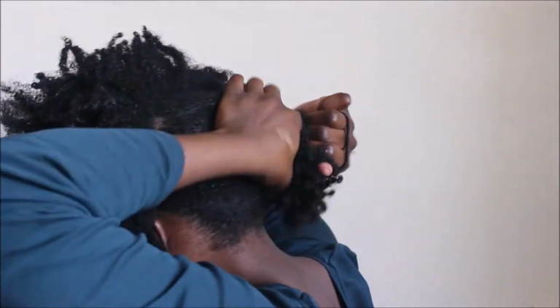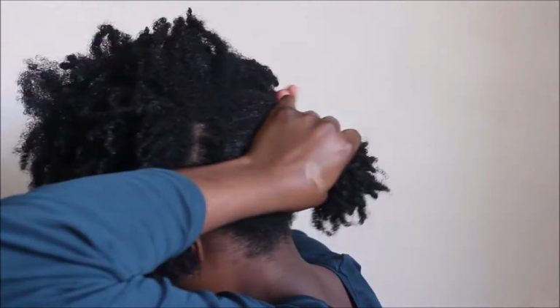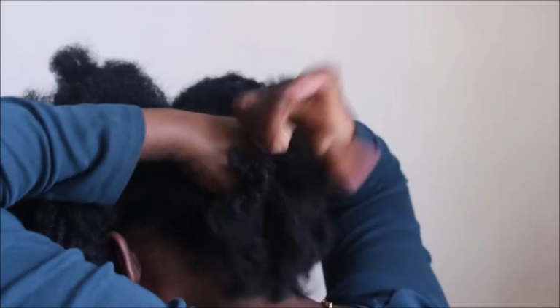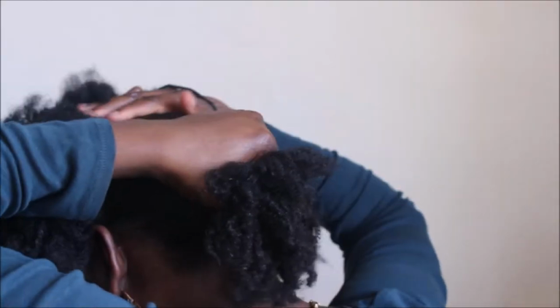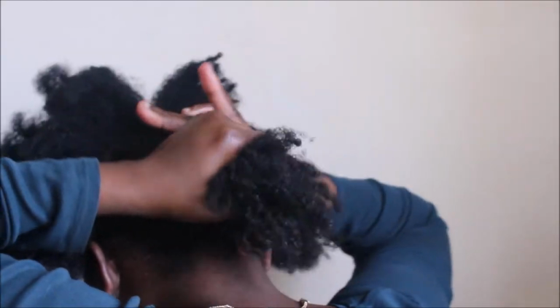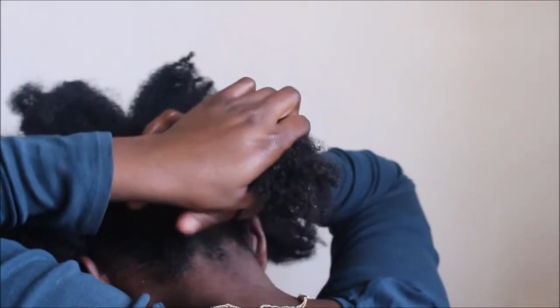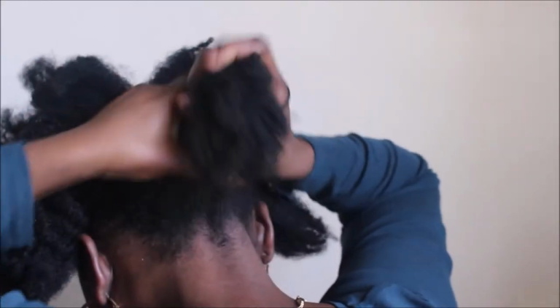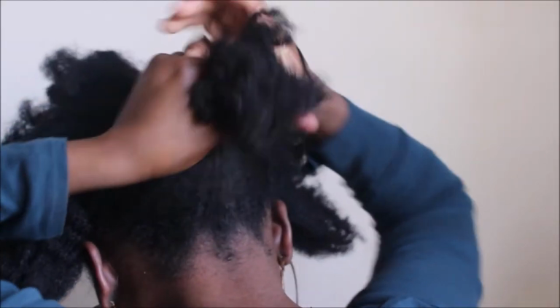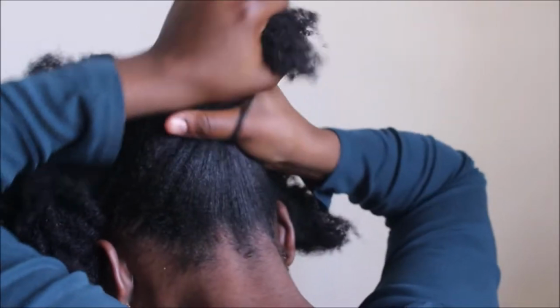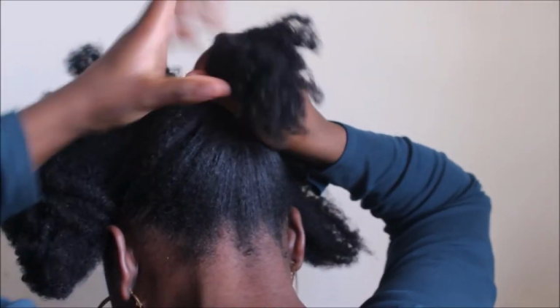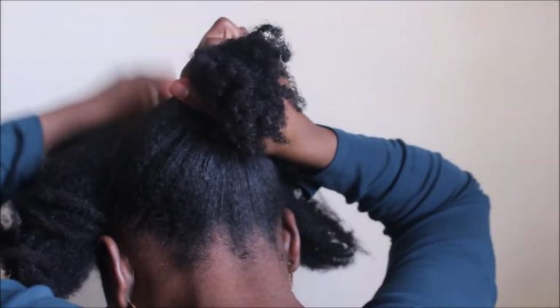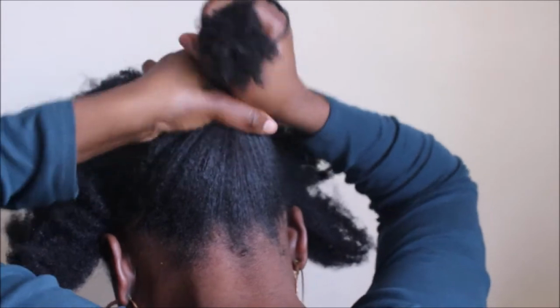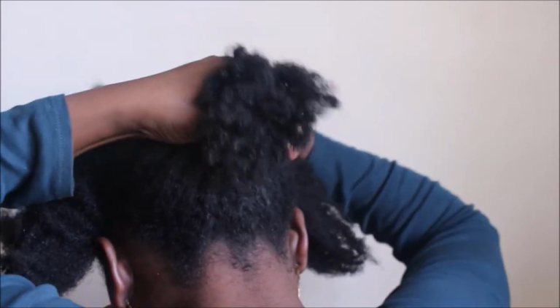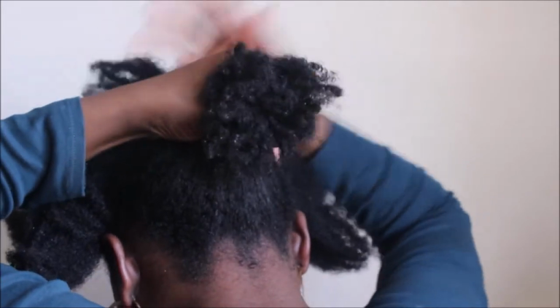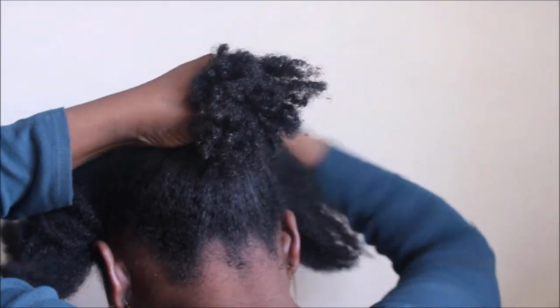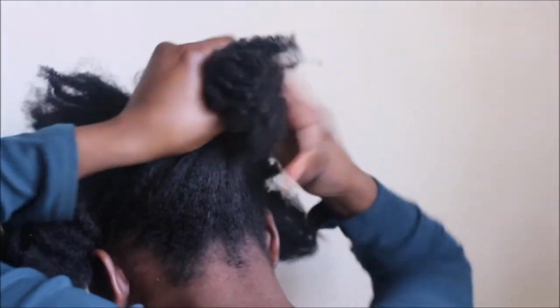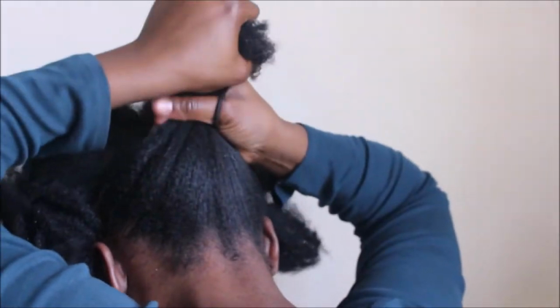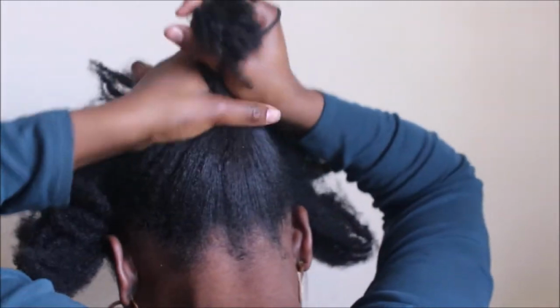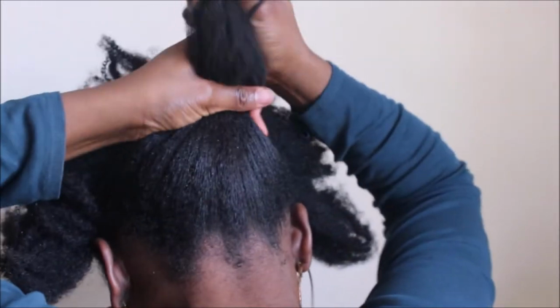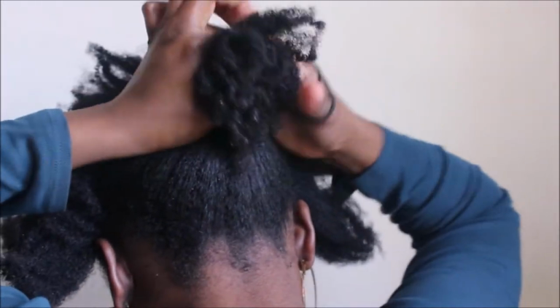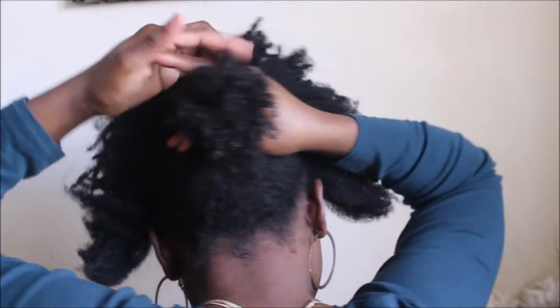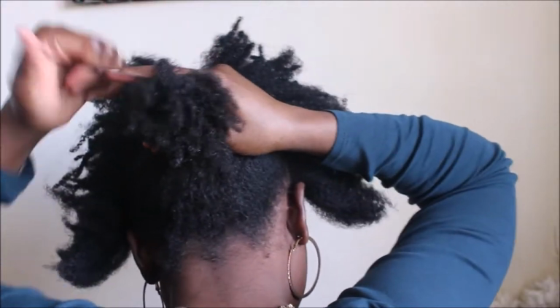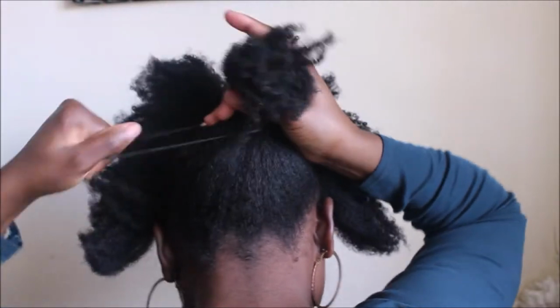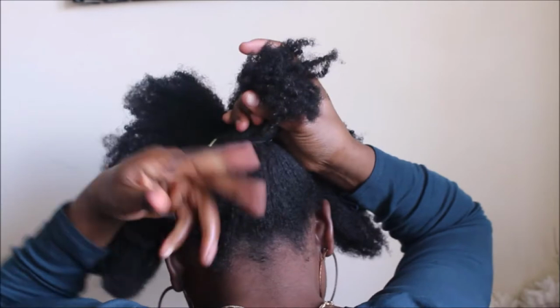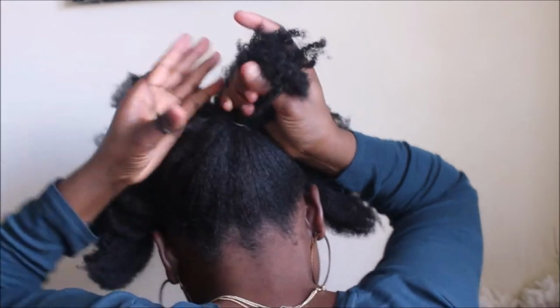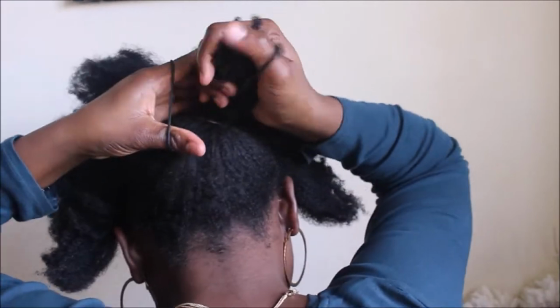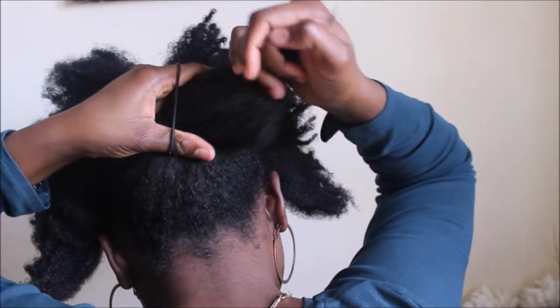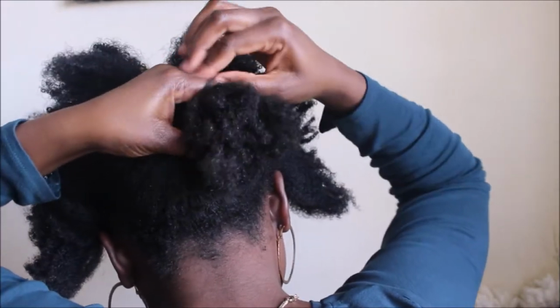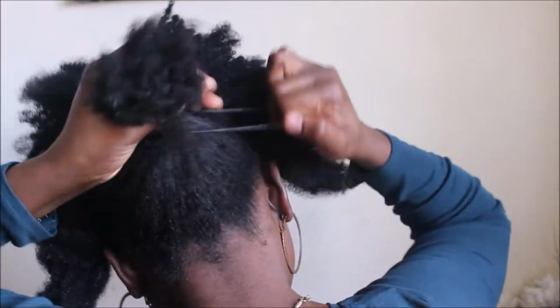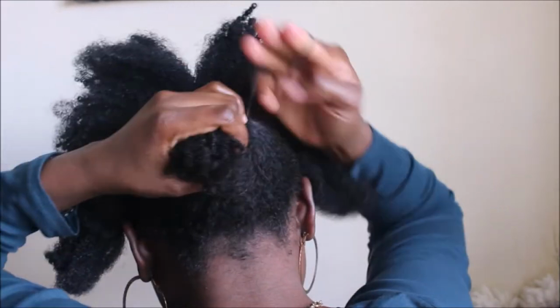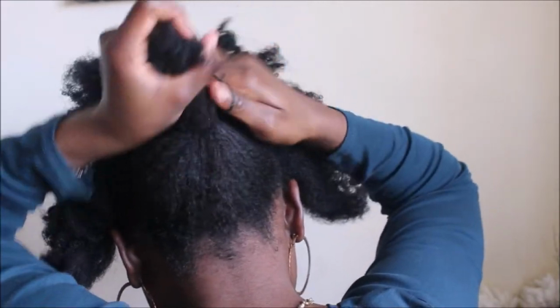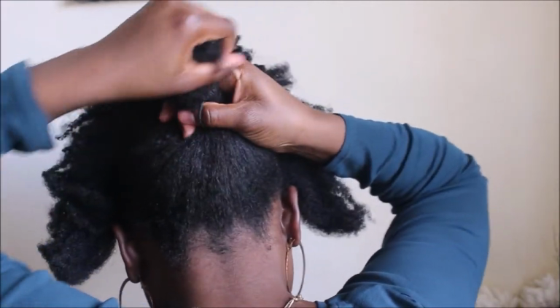The first thing I did was wet my hair in the shower so I won't have to be spraying water on it when I'm out. Then I'm going to put my hair in two sections — one in the front and one at the back — and the one at the back I'm going to pull up towards my horsetail ponytail.